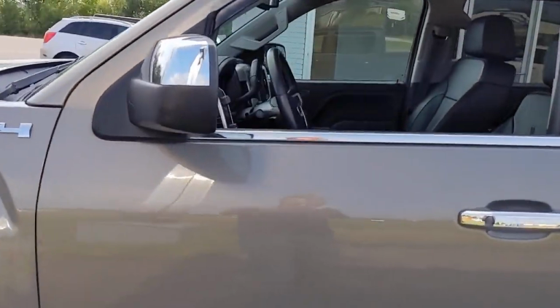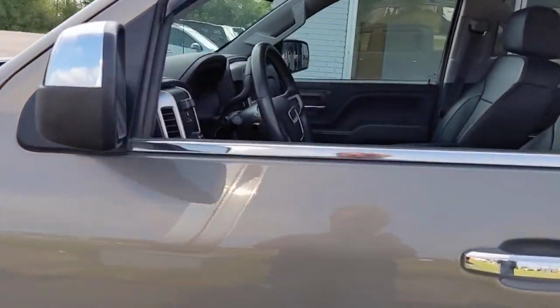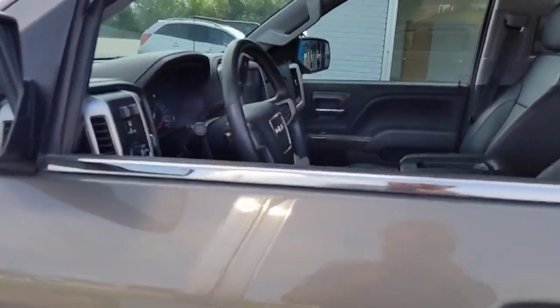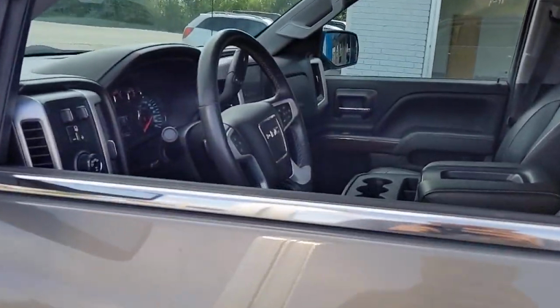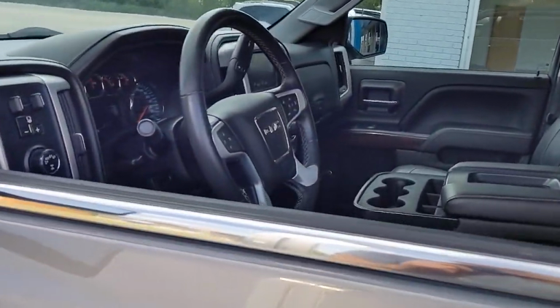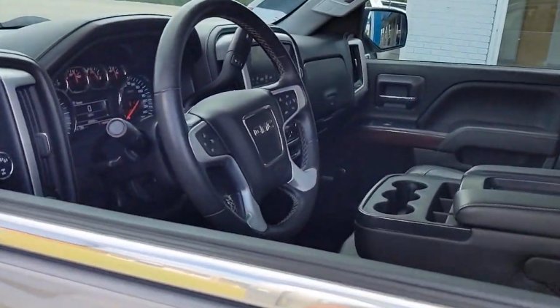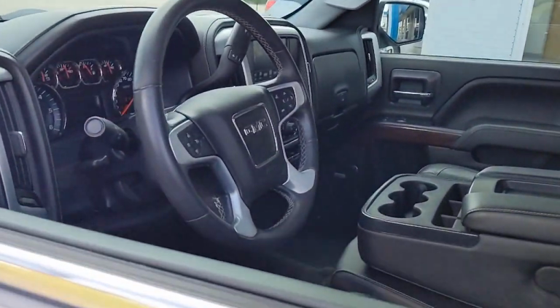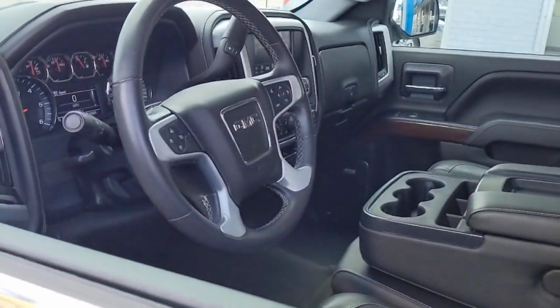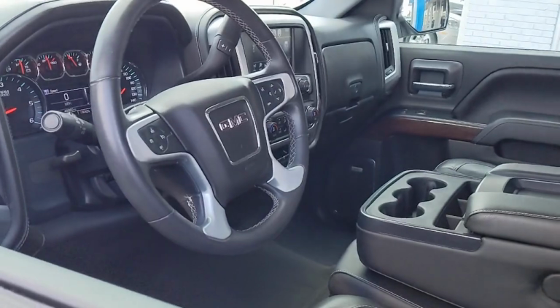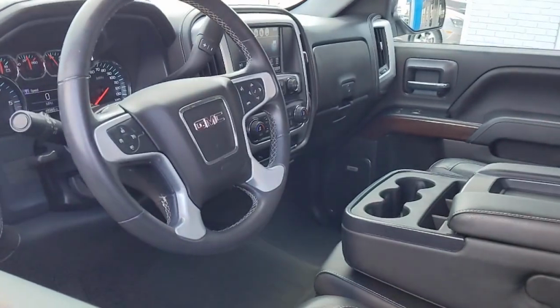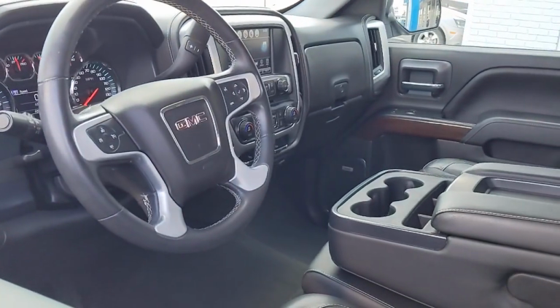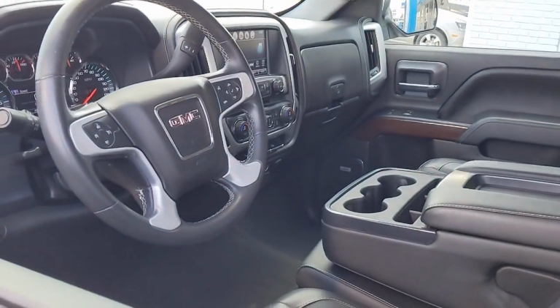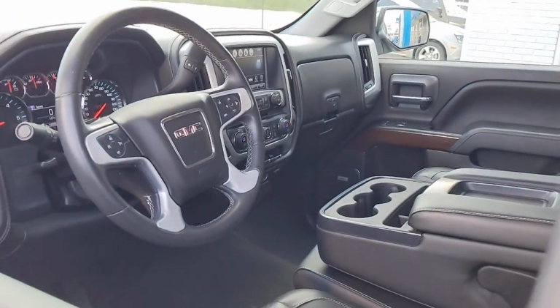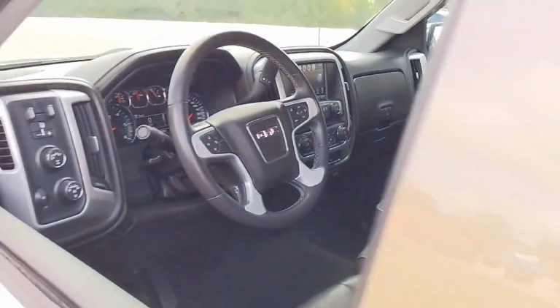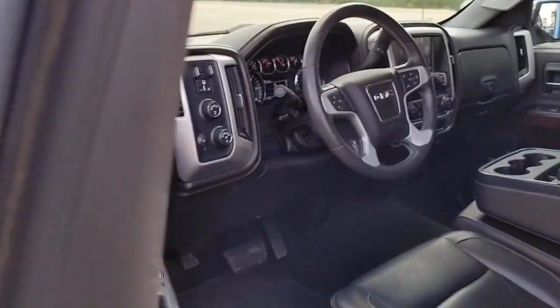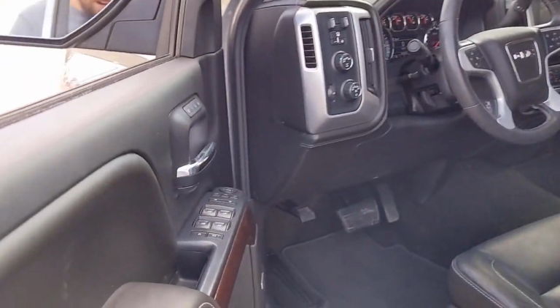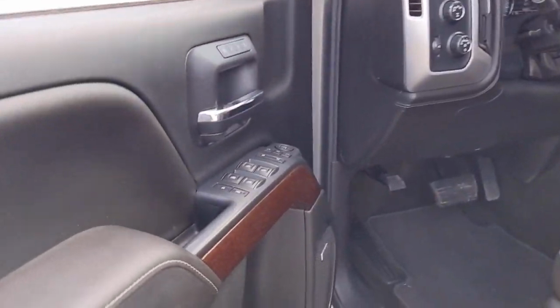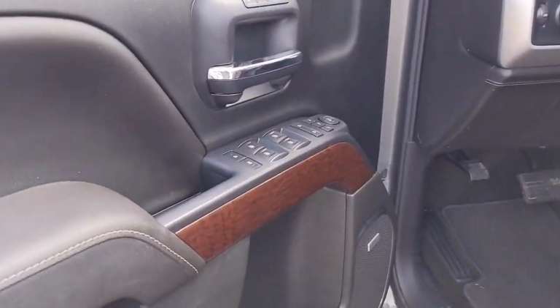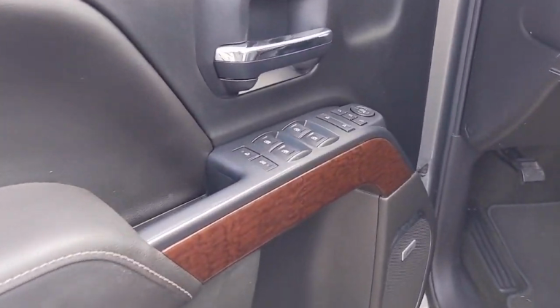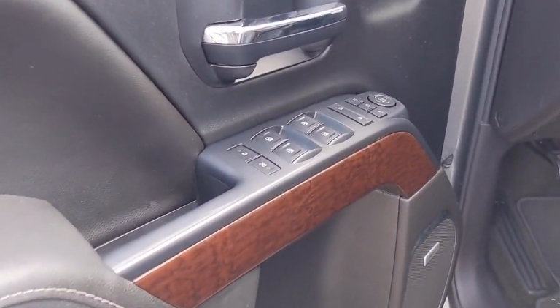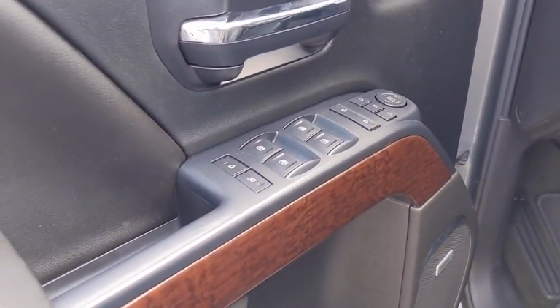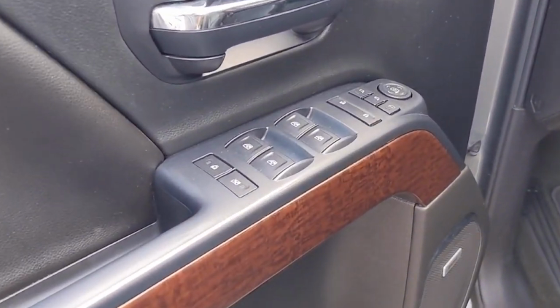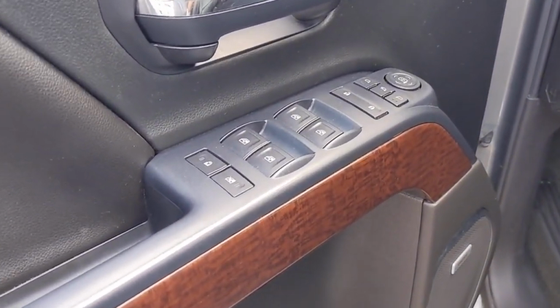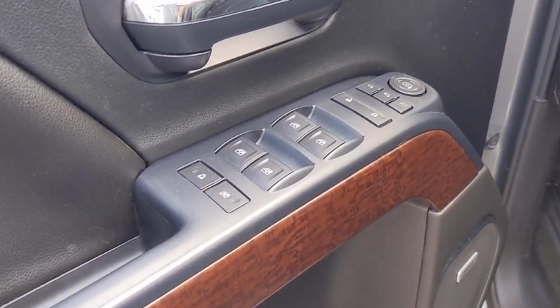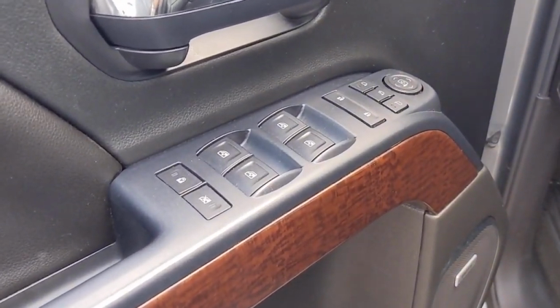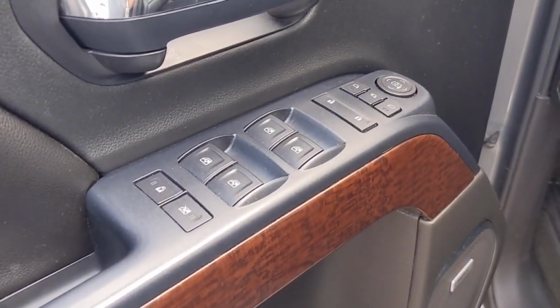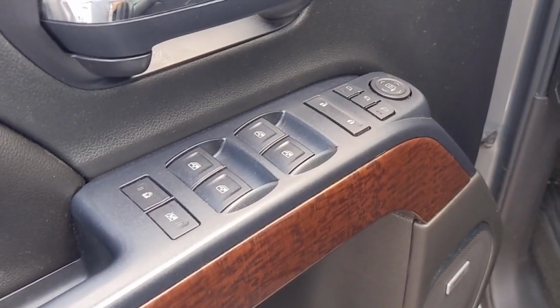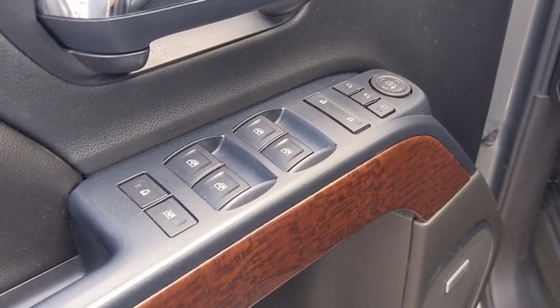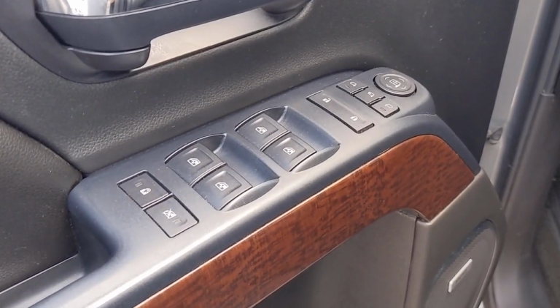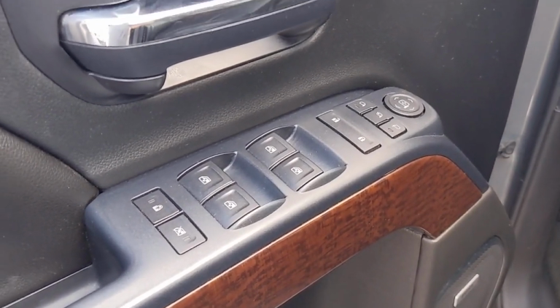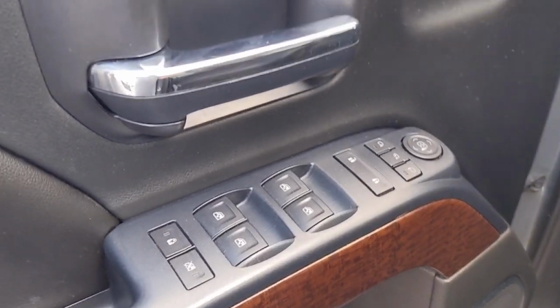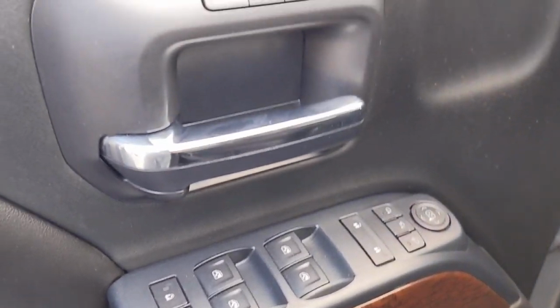These are just some of the great options this vehicle comes with: backup camera. Serious strength blends with serene comfort in this modern-spirited Sierra.